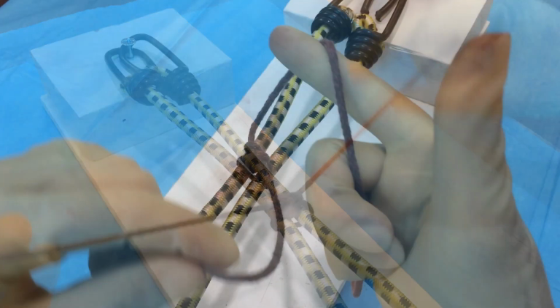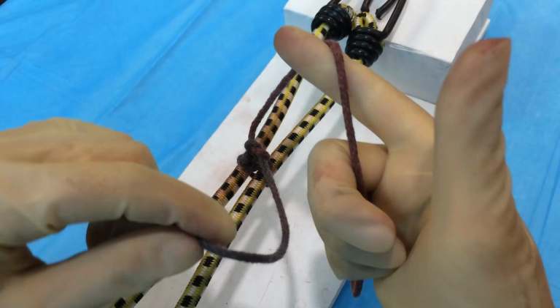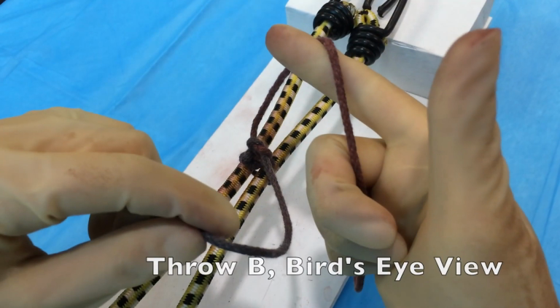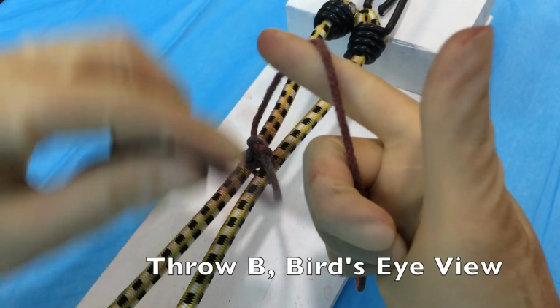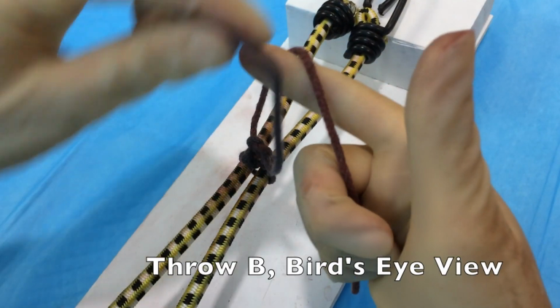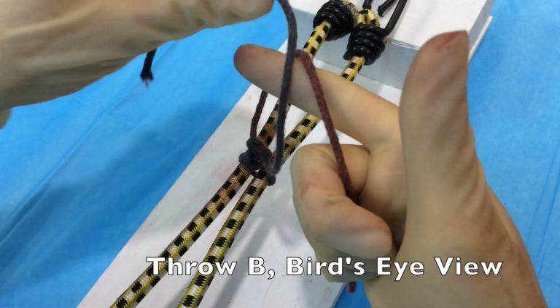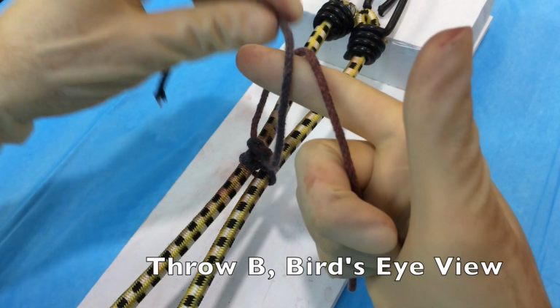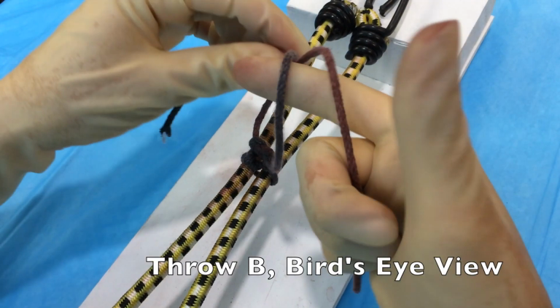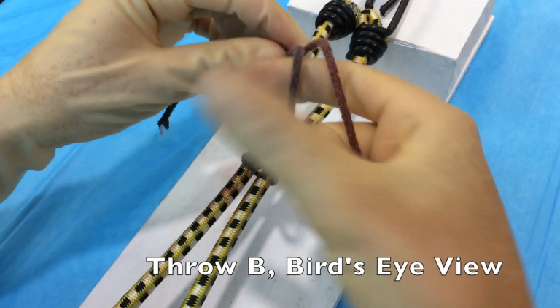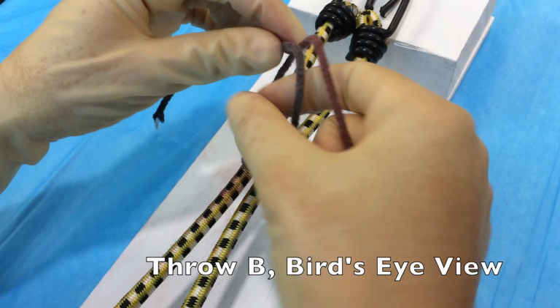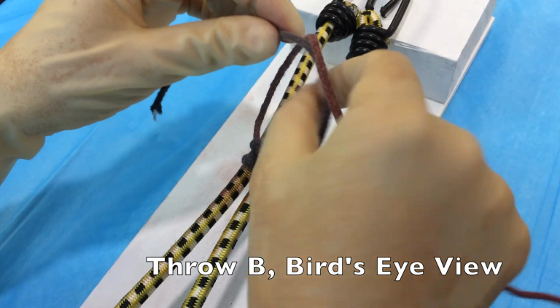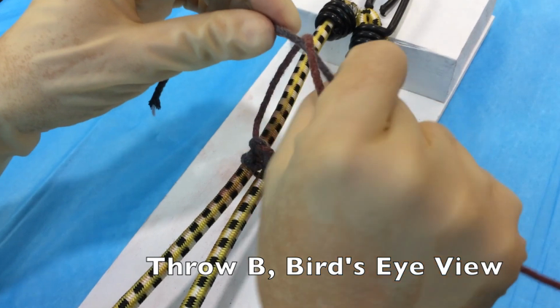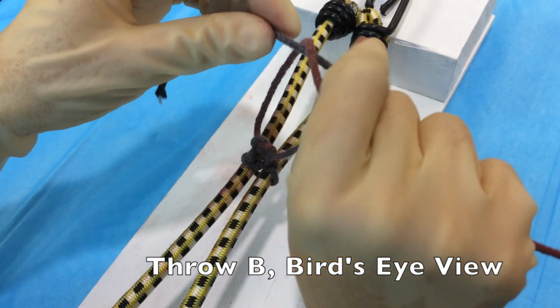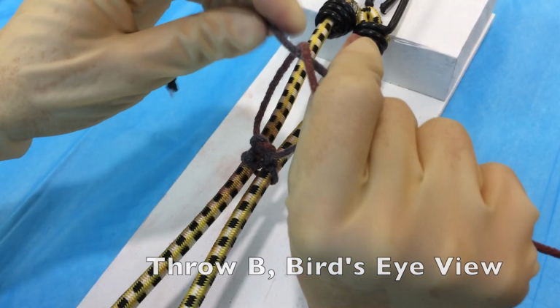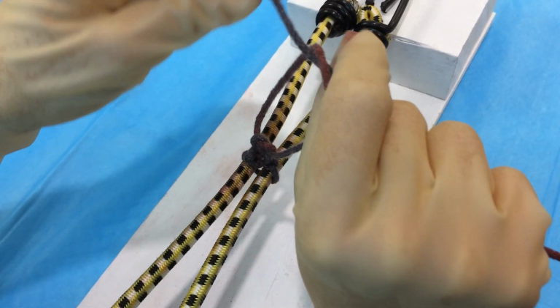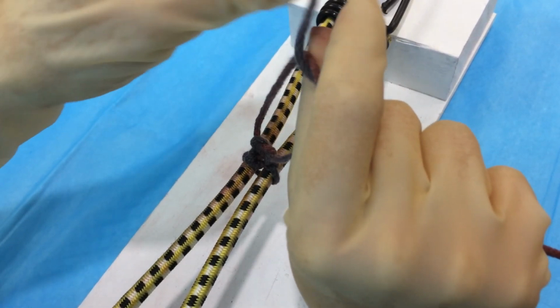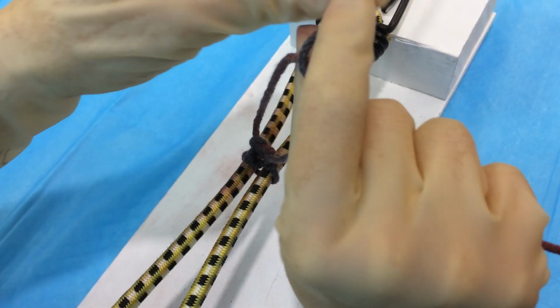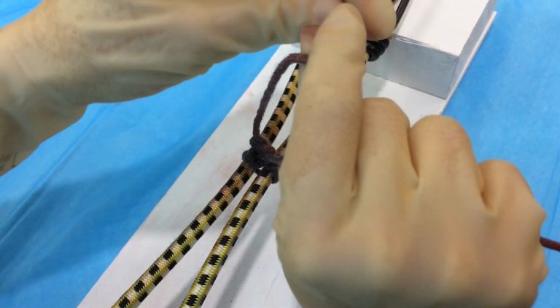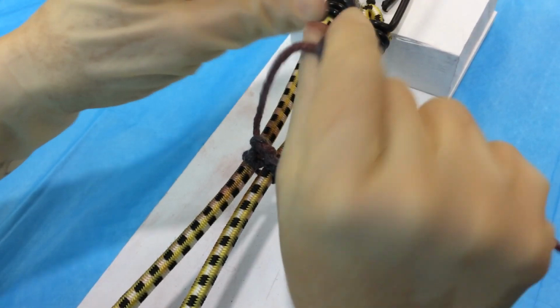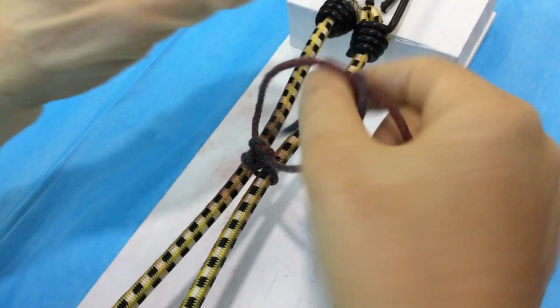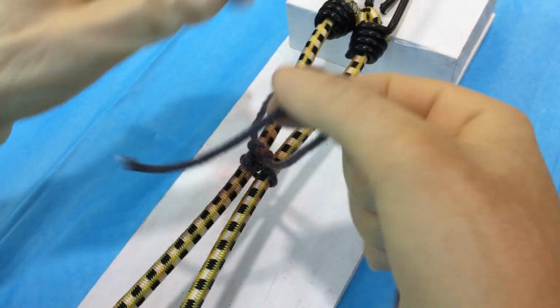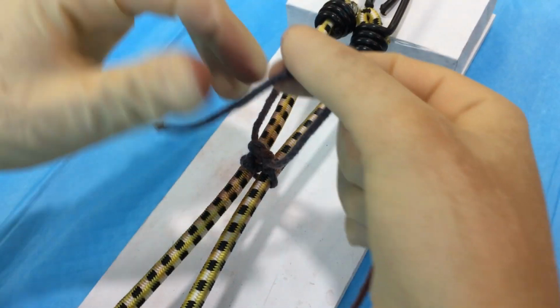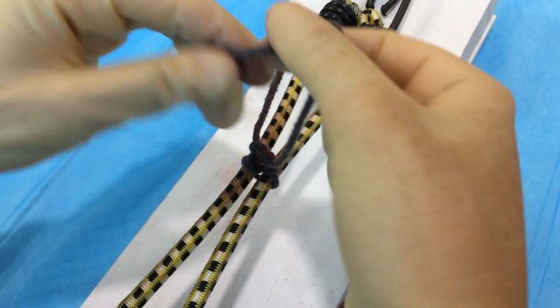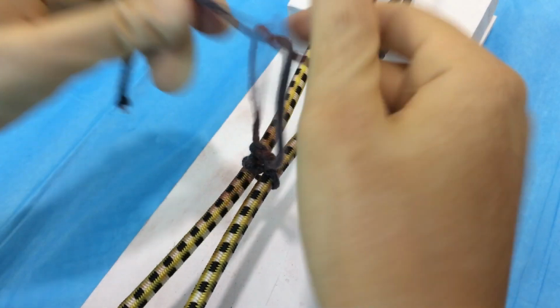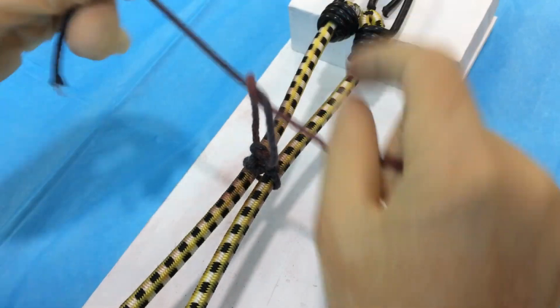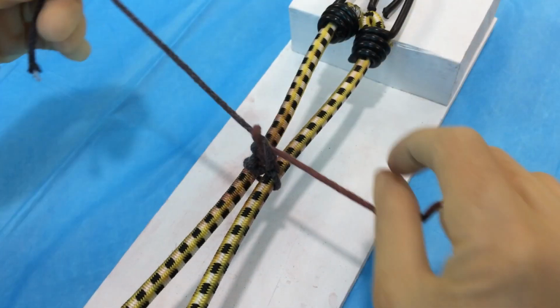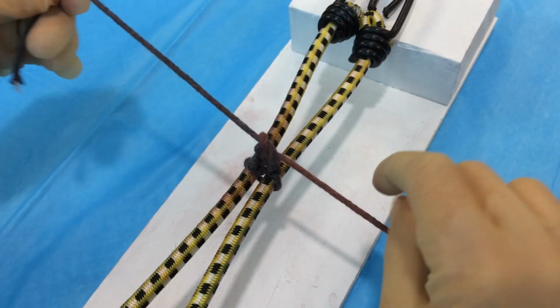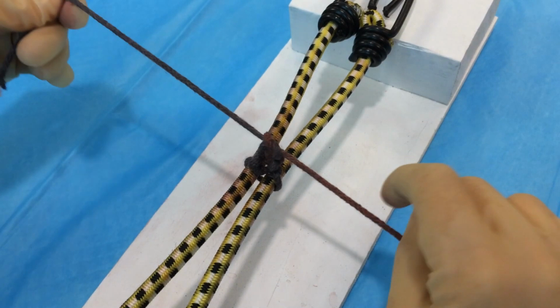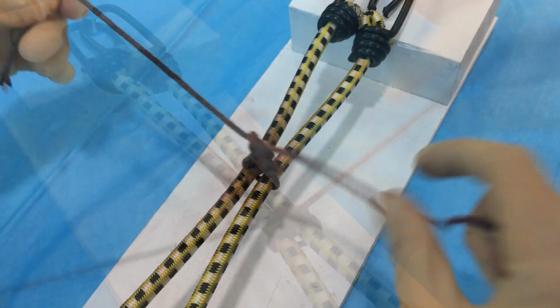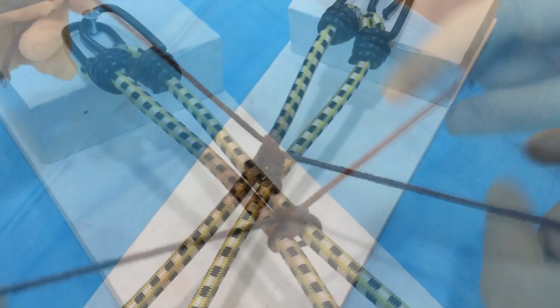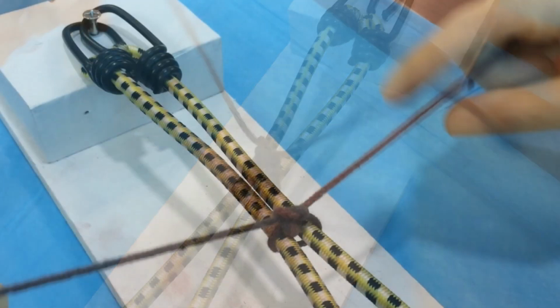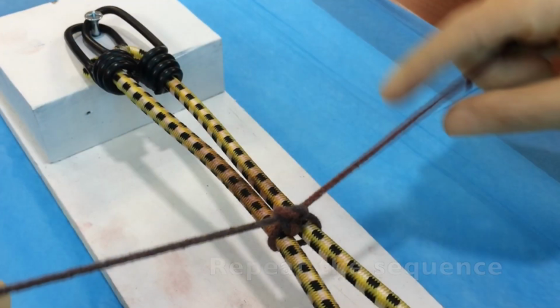Let's take one more look from the bird's eye perspective. Again, we make that pistol position with our right hand, cross our bird's beak through the loop. This time we retrieve the strand and bring it back towards us as we hold the knot flat.